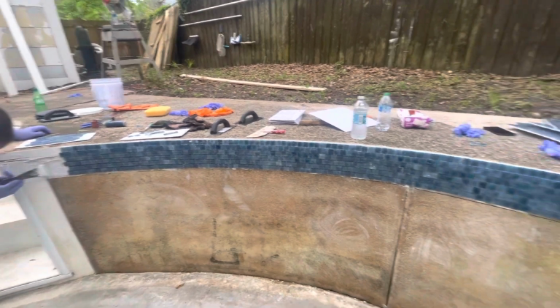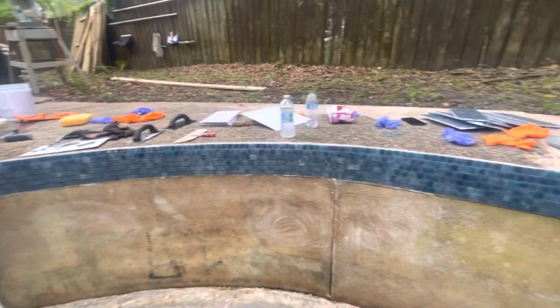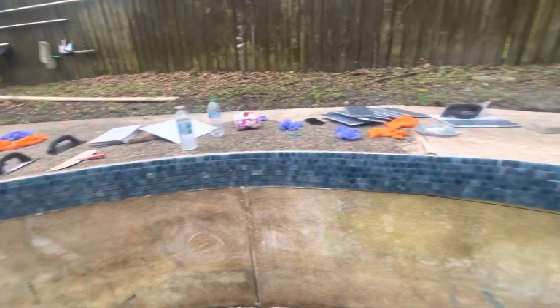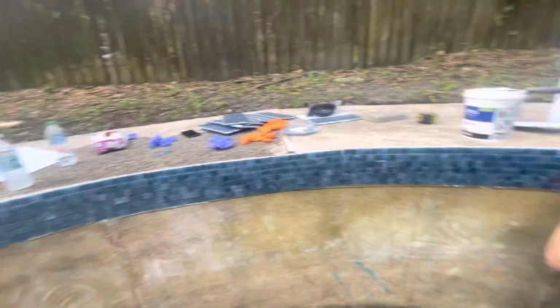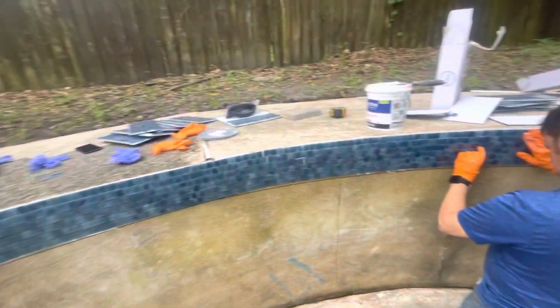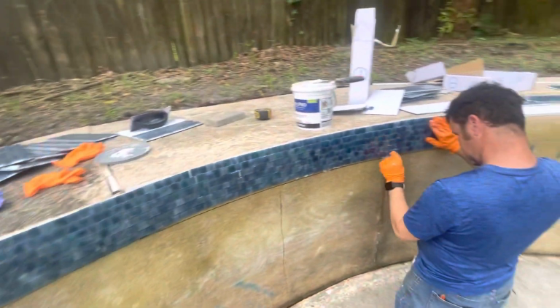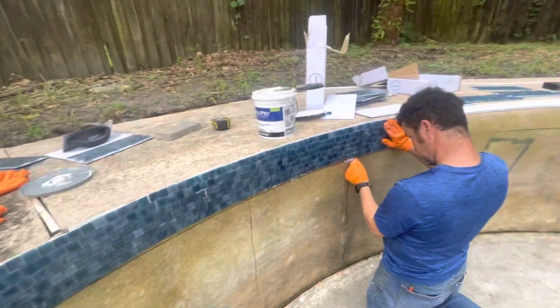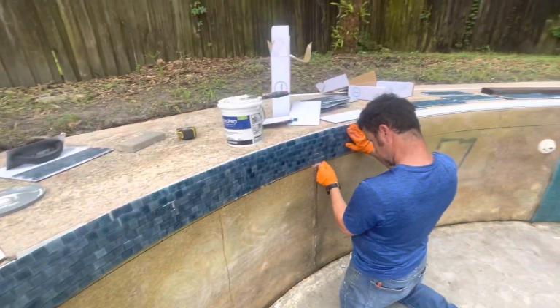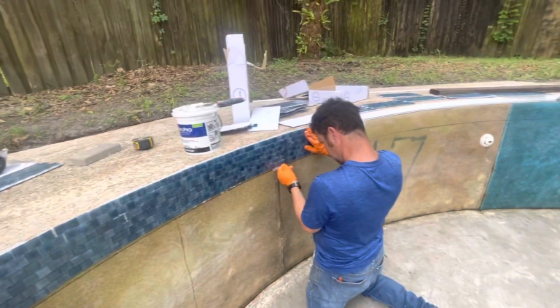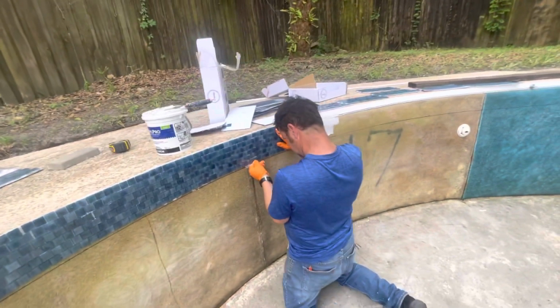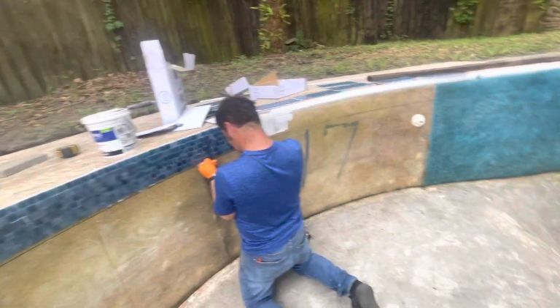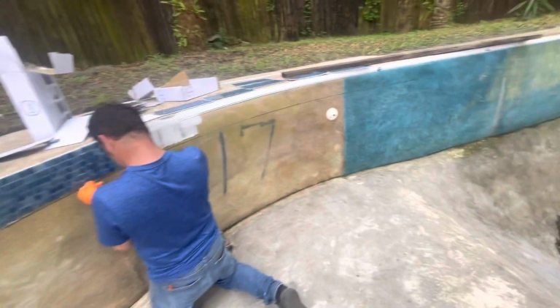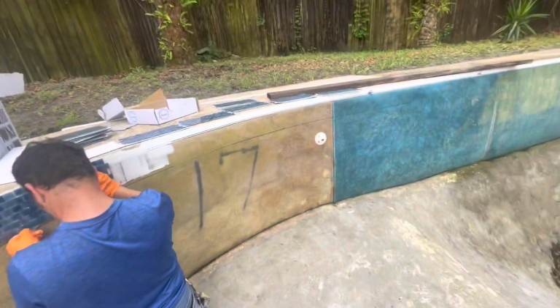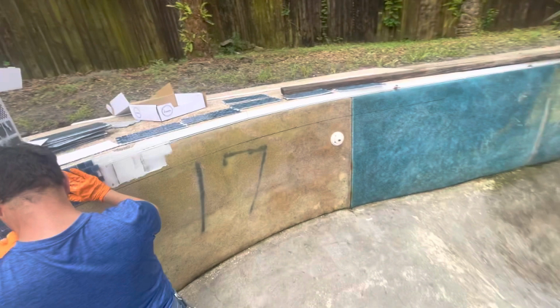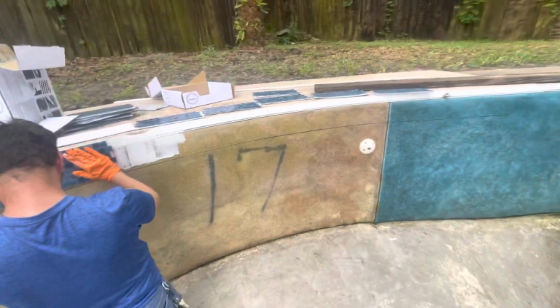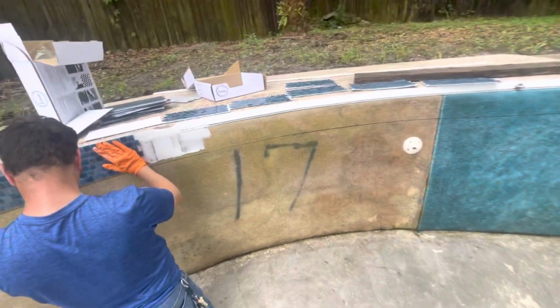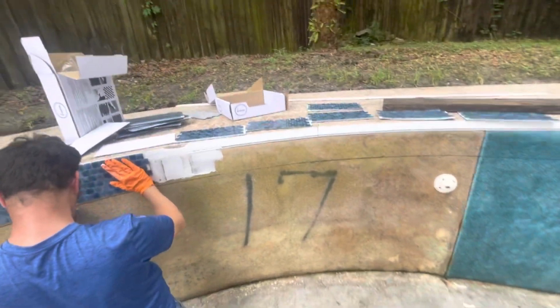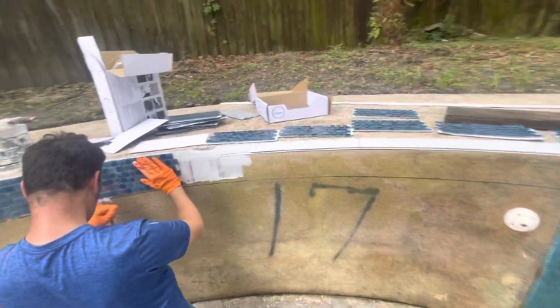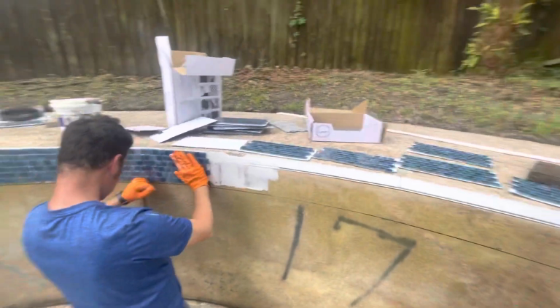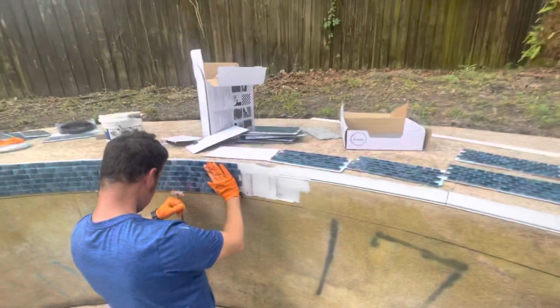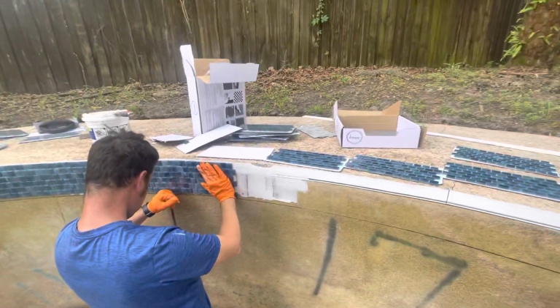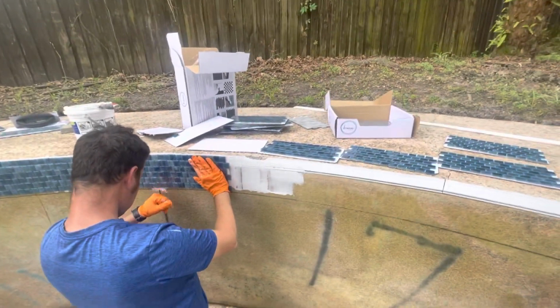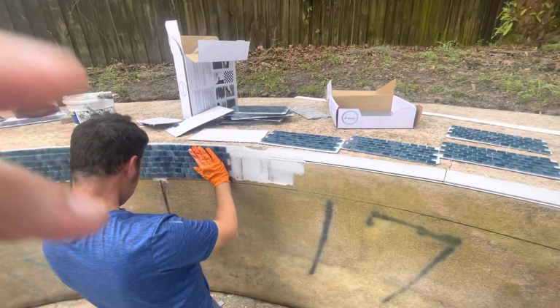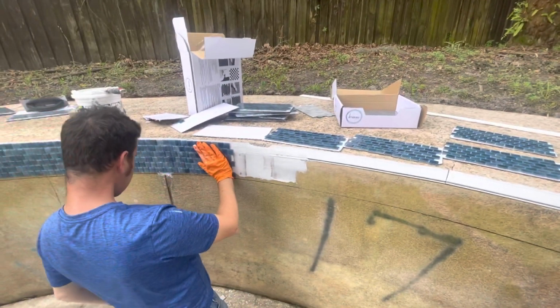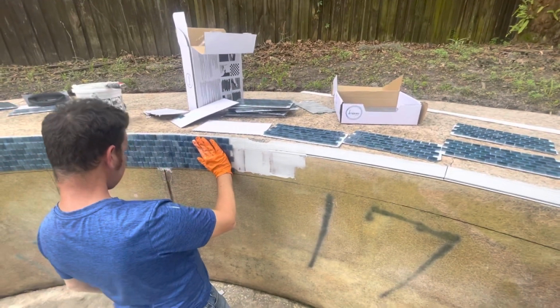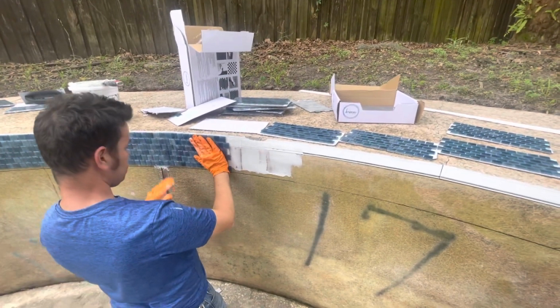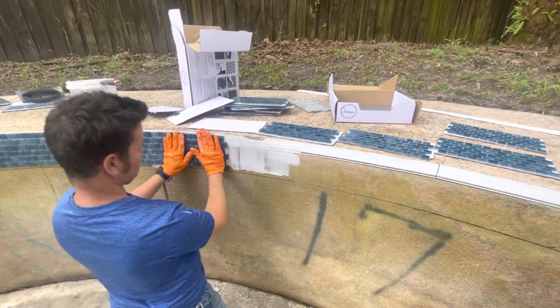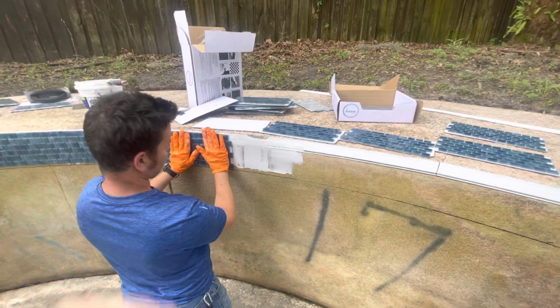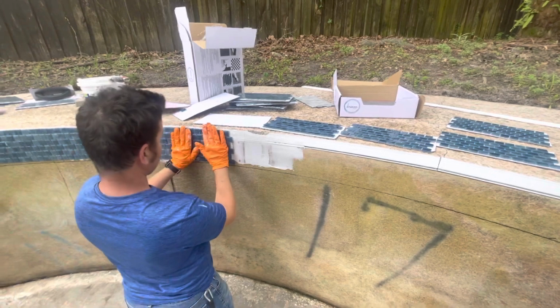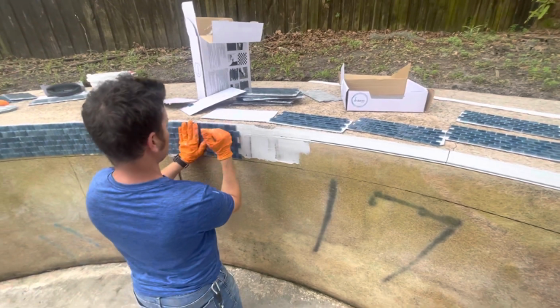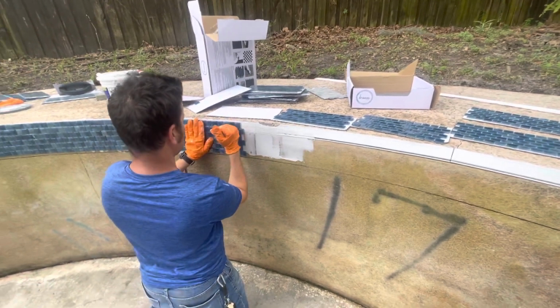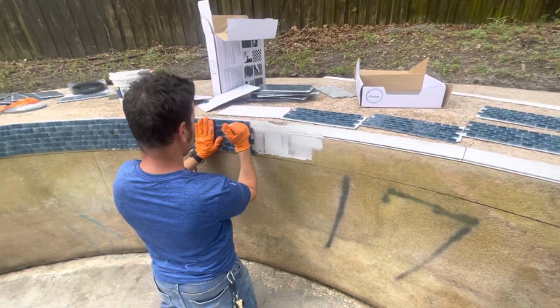We're doing a house on the west side today. The house is pretty much done except for the floors, so we've got to get on this tile here.